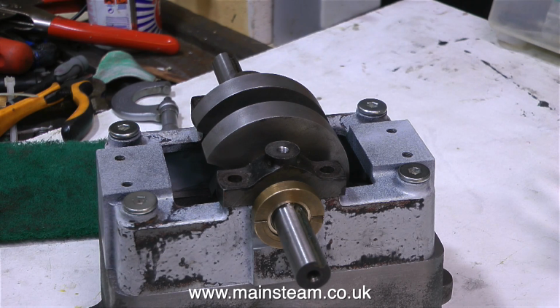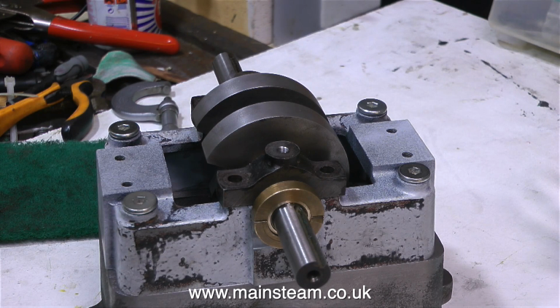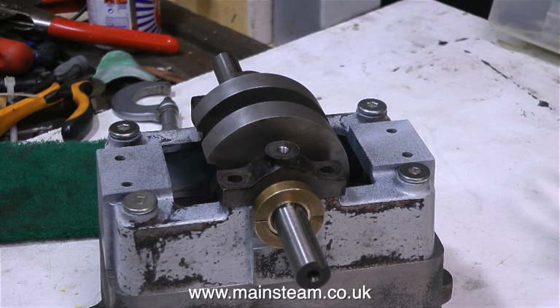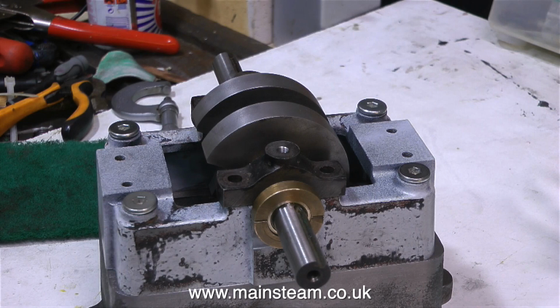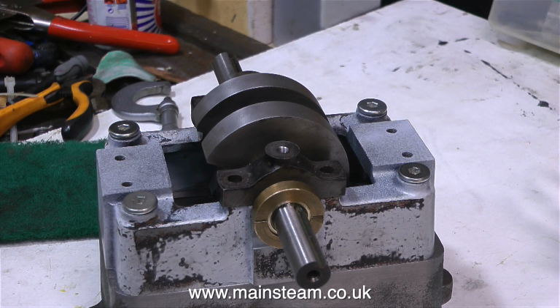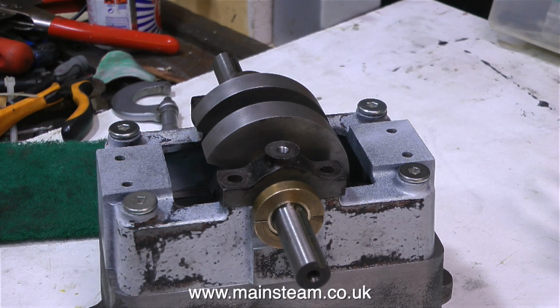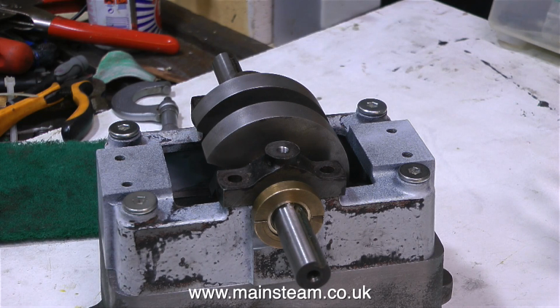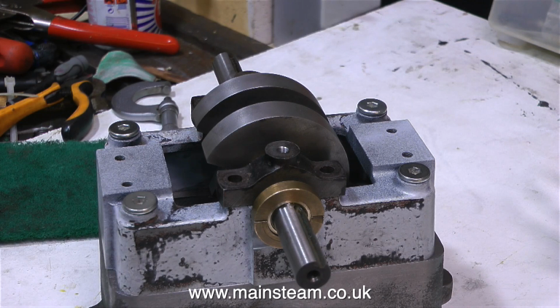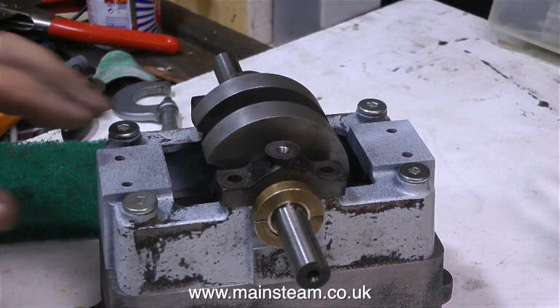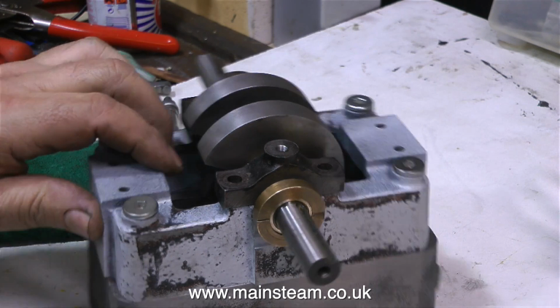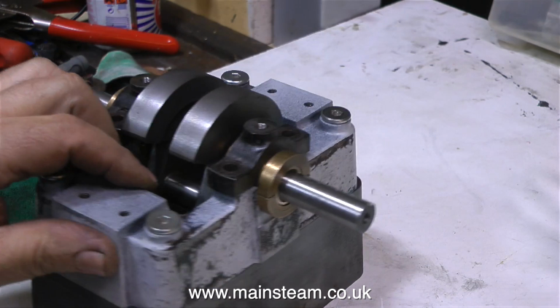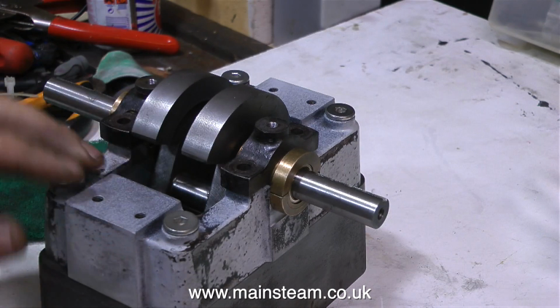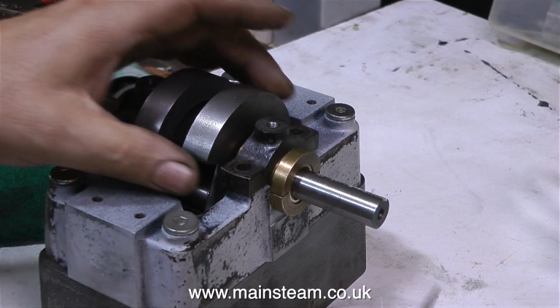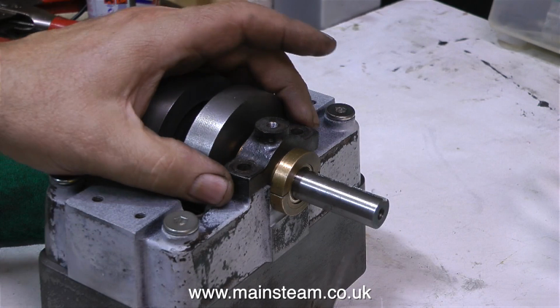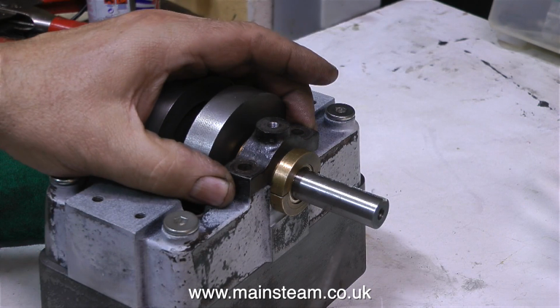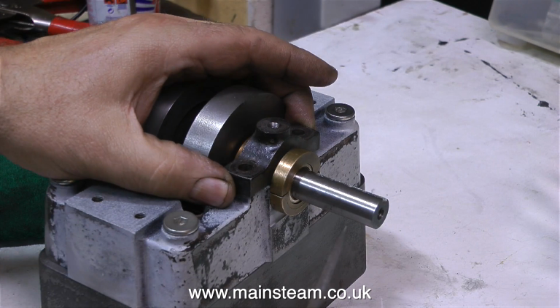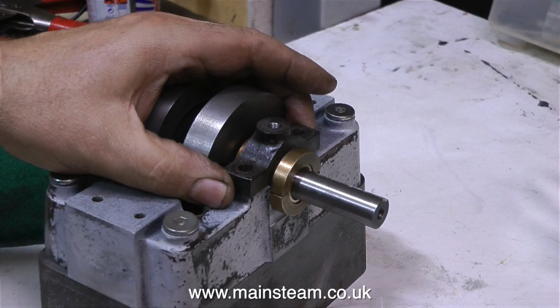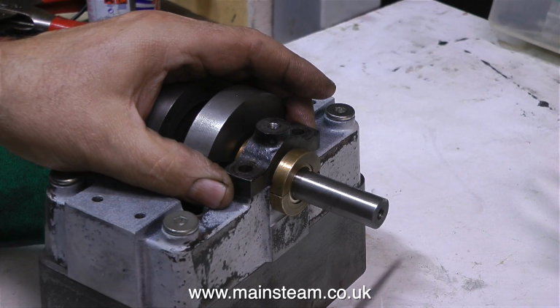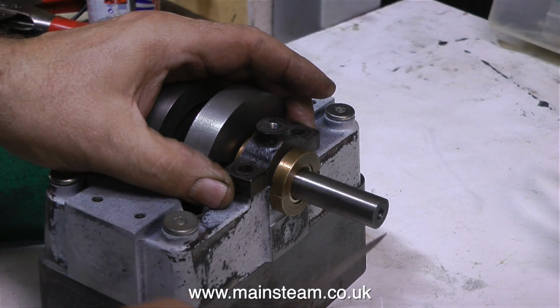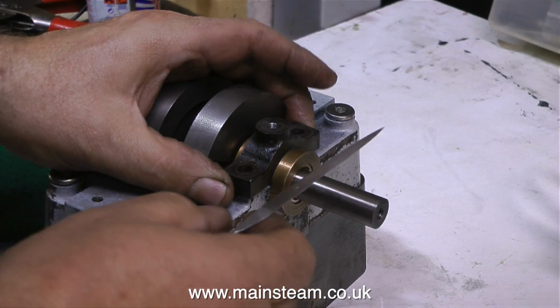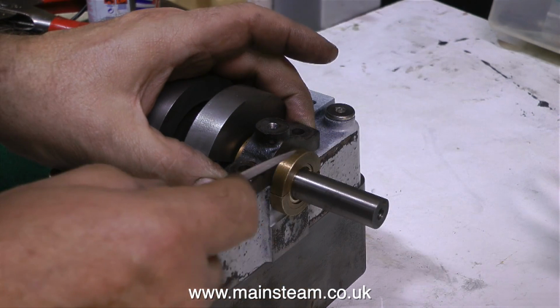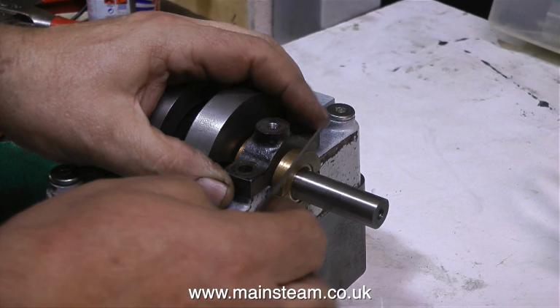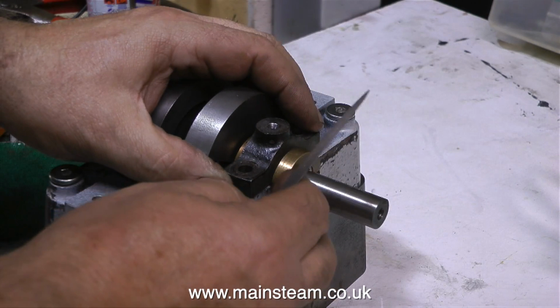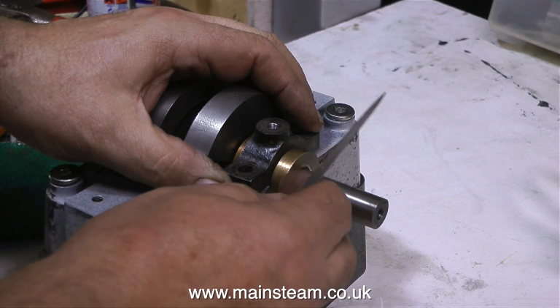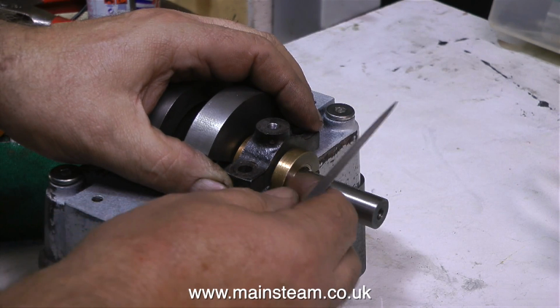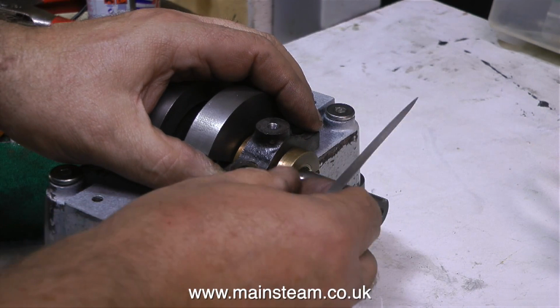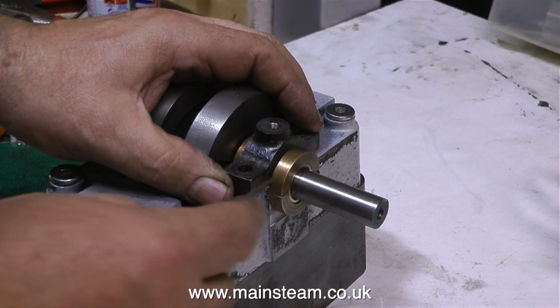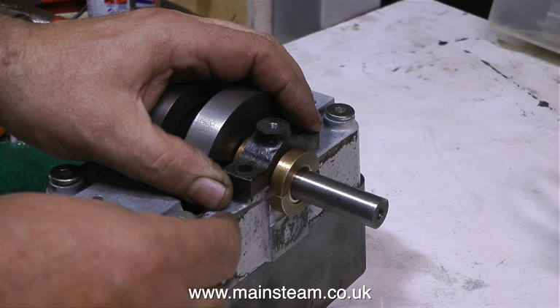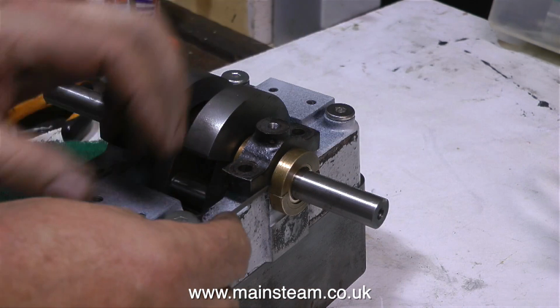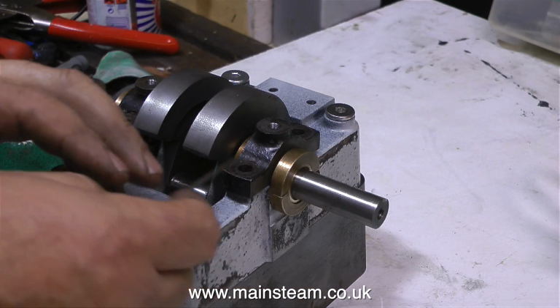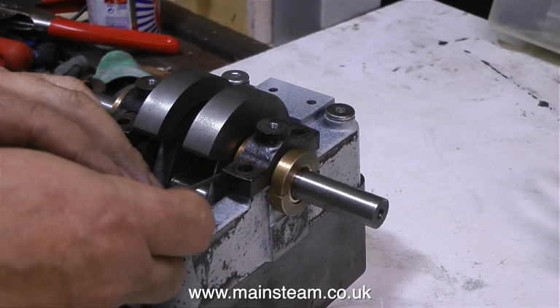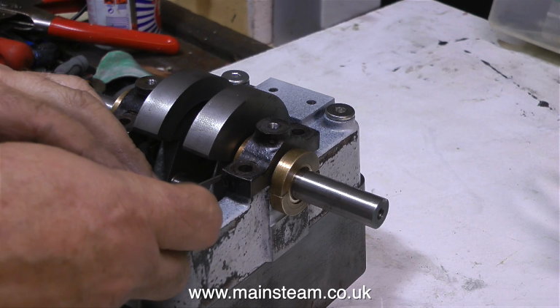When the bushes get worn, clamping the top caps is not going to do anything. So I just loosen the top caps, remove the bushes, make two new ones, and refit them to the engine. All that has to come off the engine is the flywheel and the valve gear eccentrics.